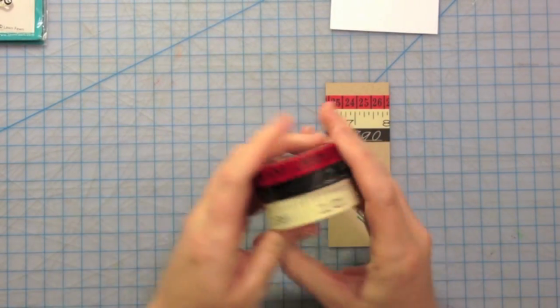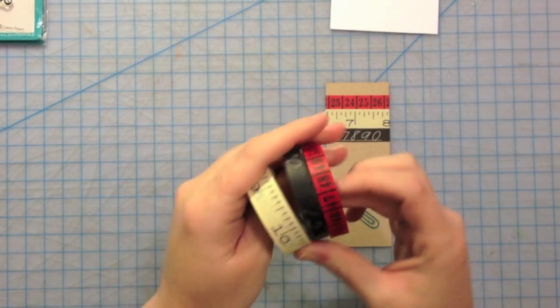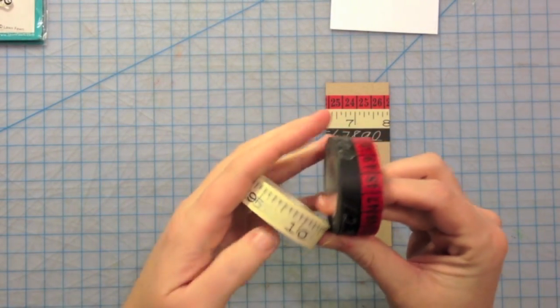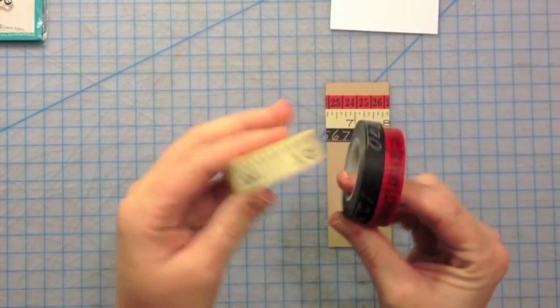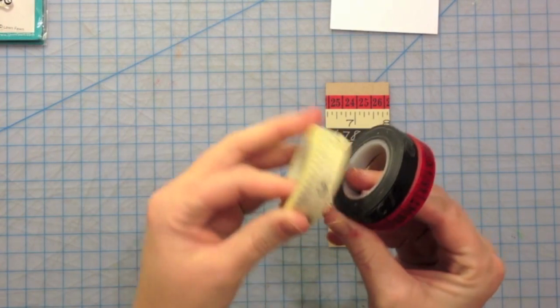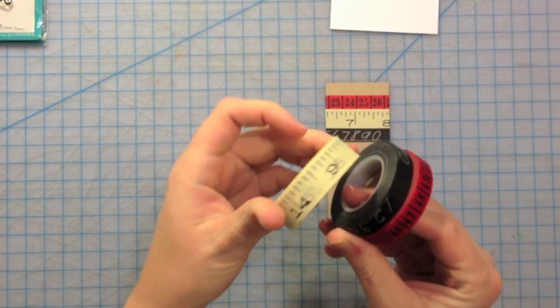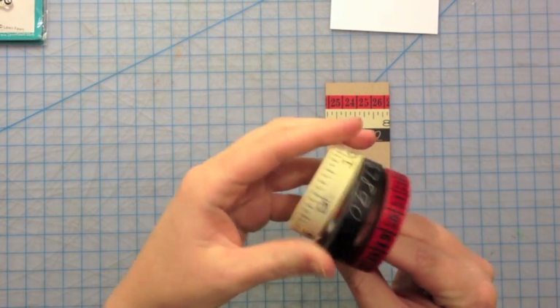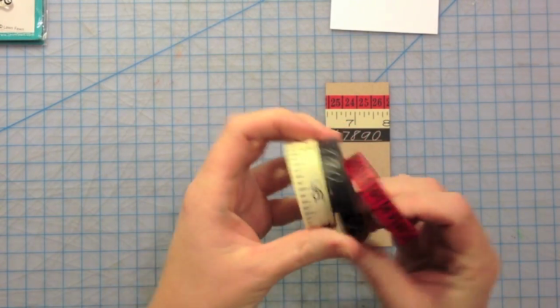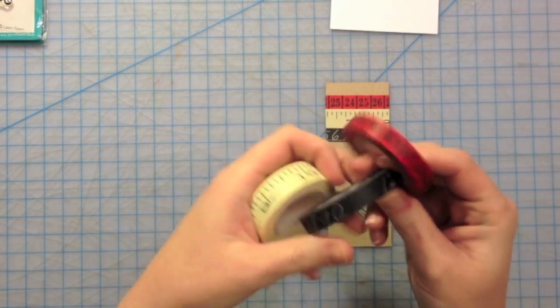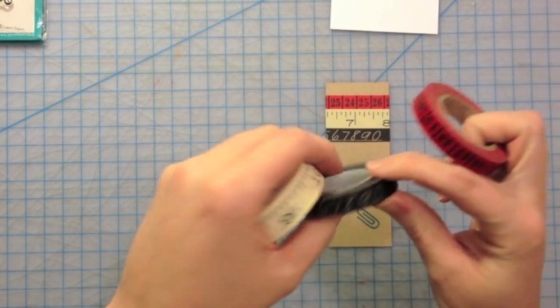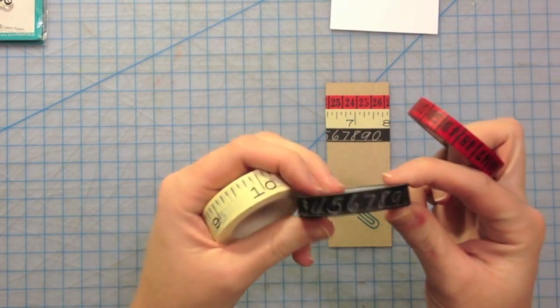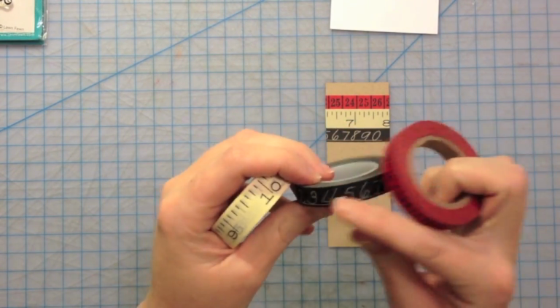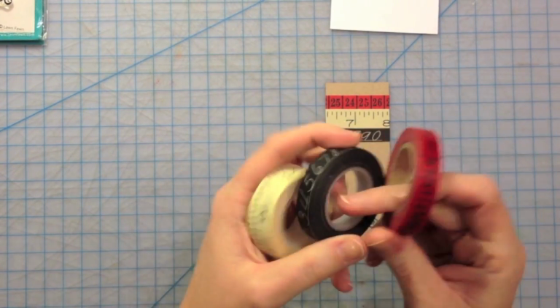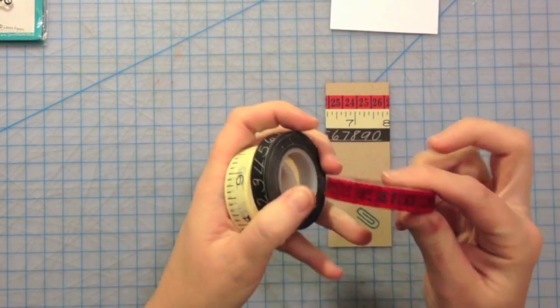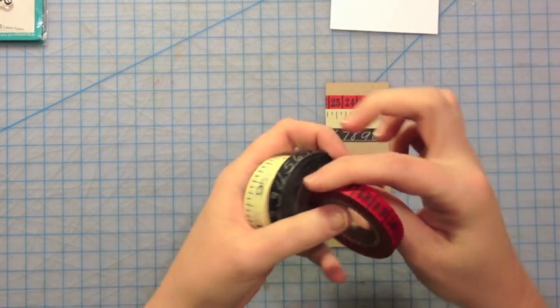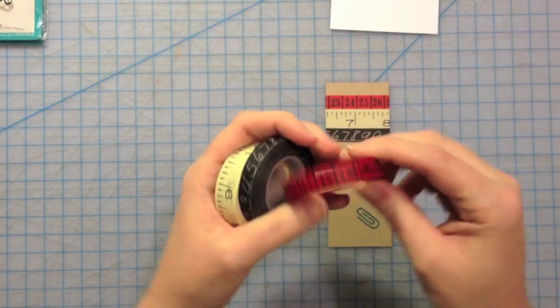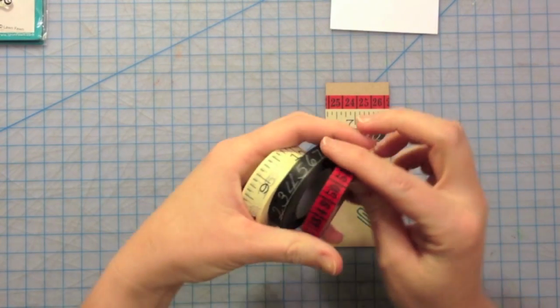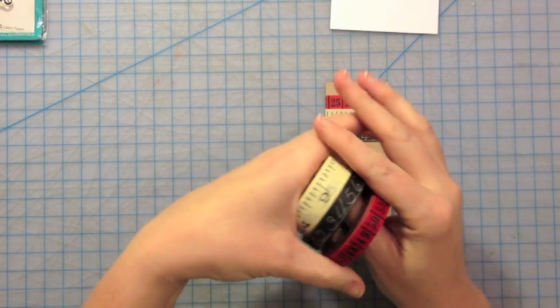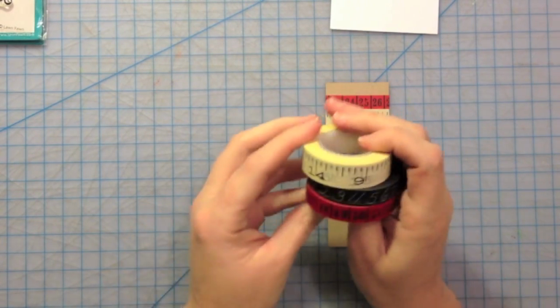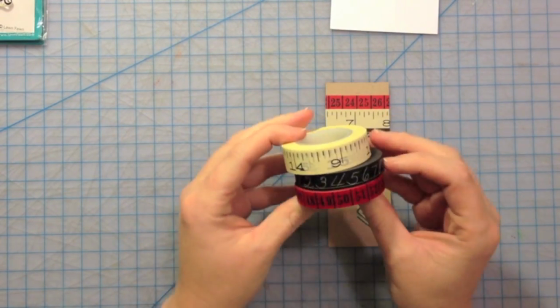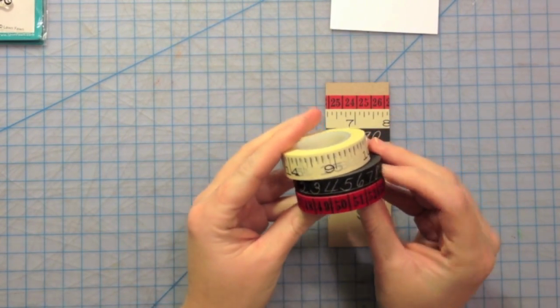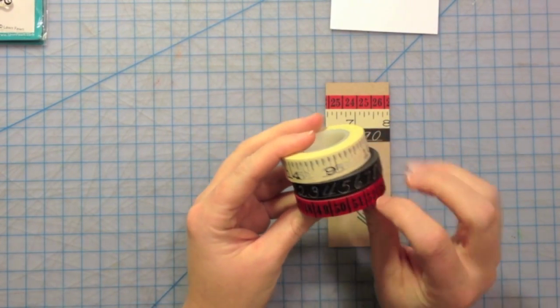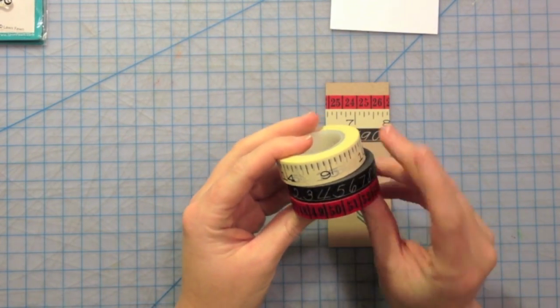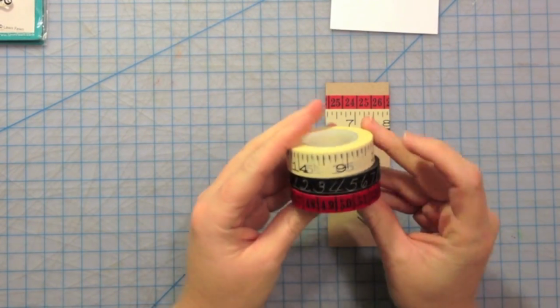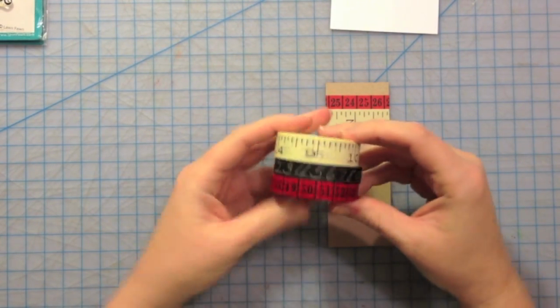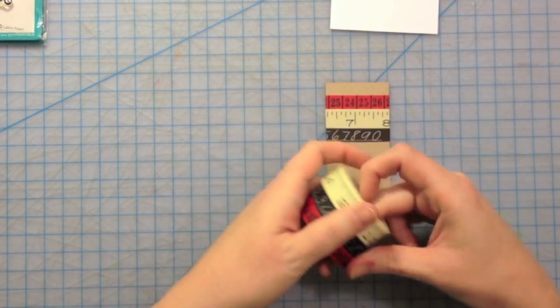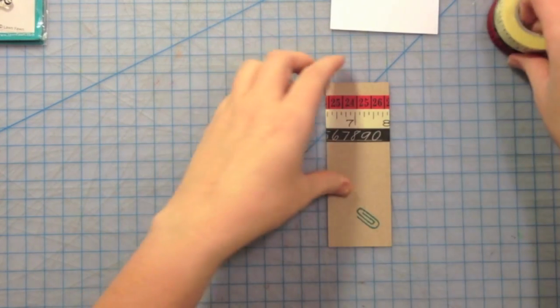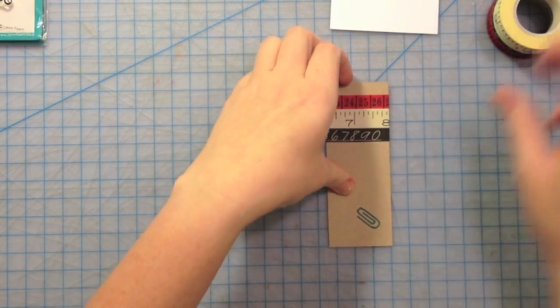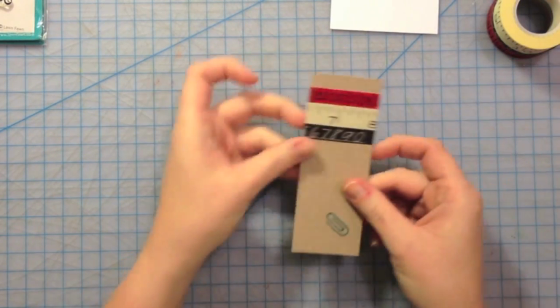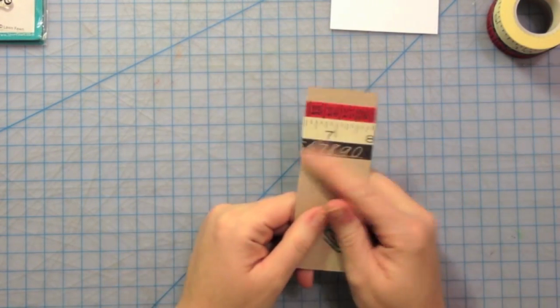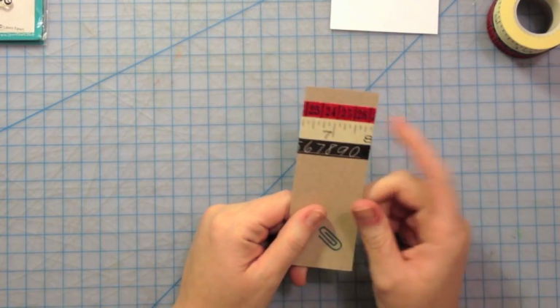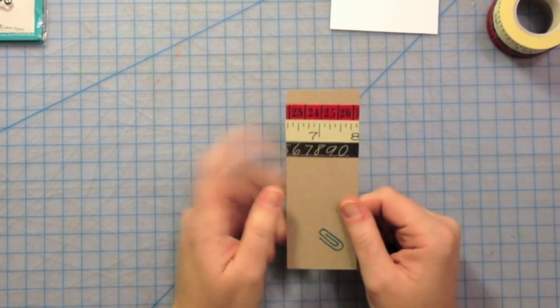So this one's kind of different. We have a ruler tape, this one looks like a chalkboard, and then this one — I forget what it was called, maybe like a ledger or something. But here's what they look like.